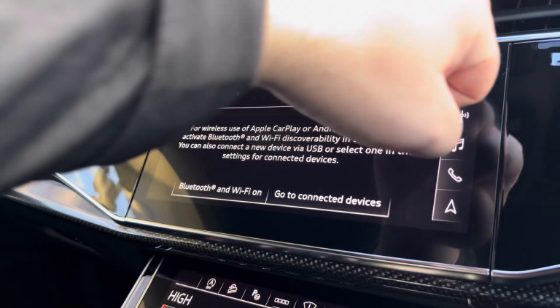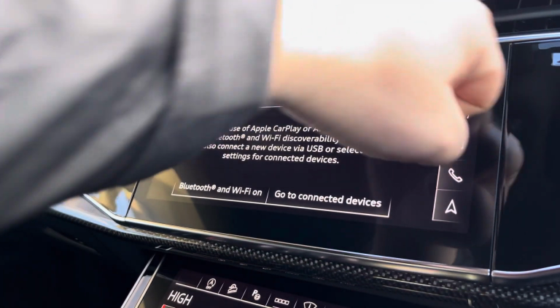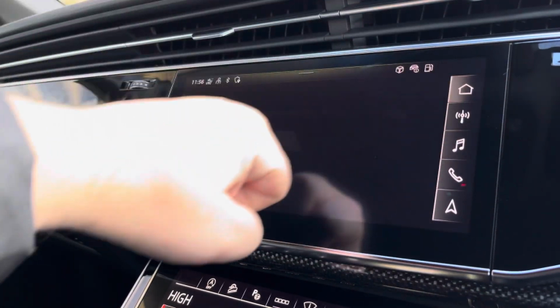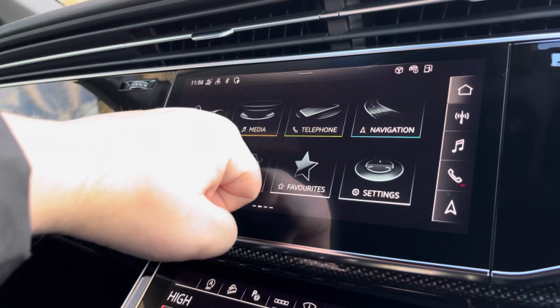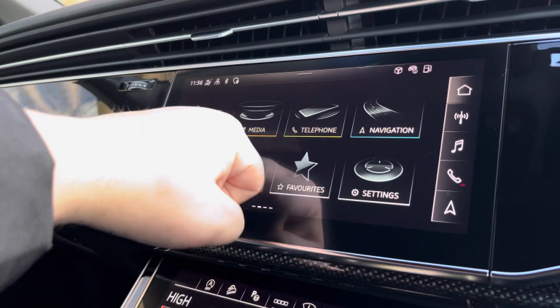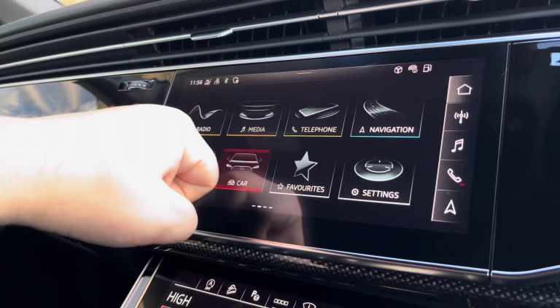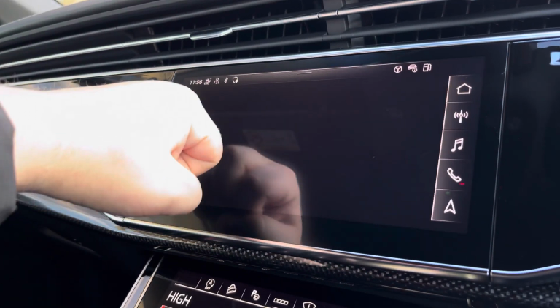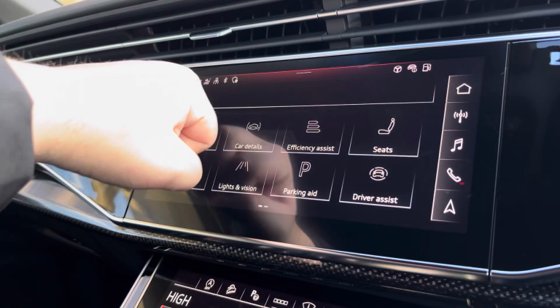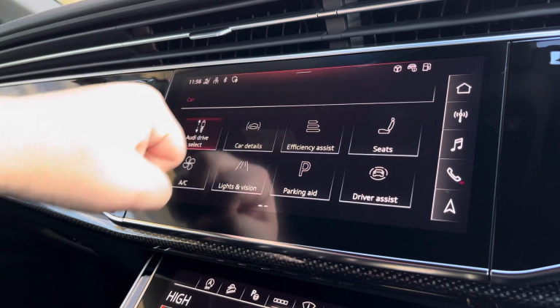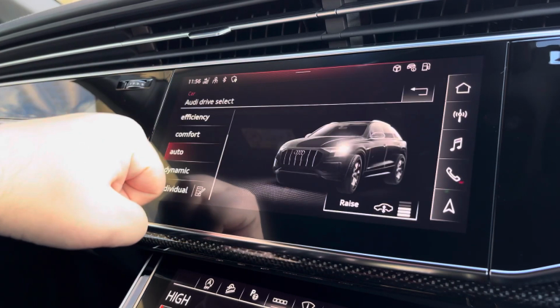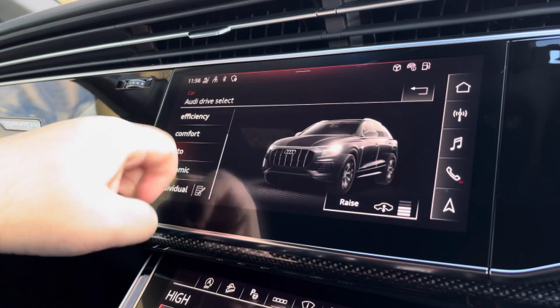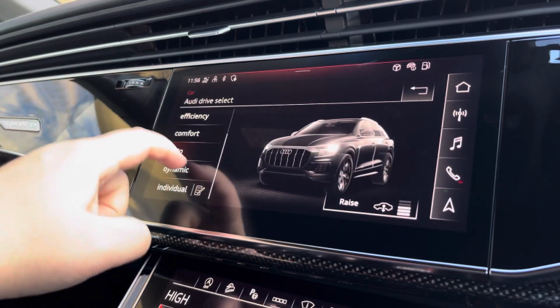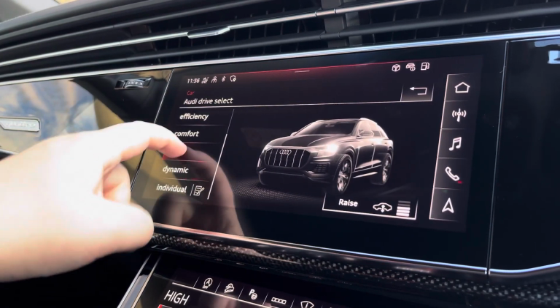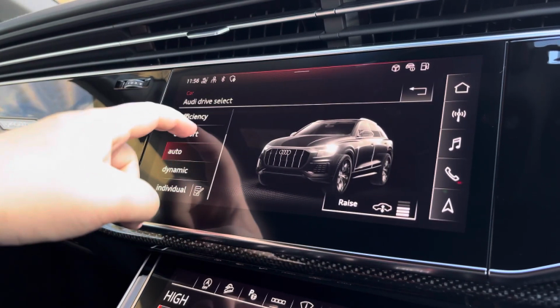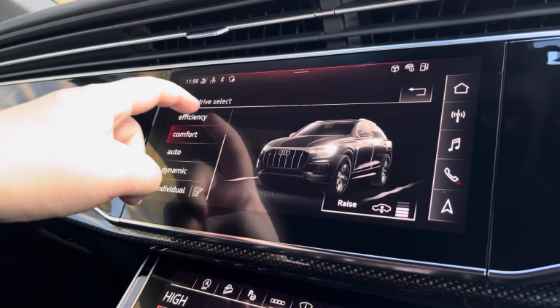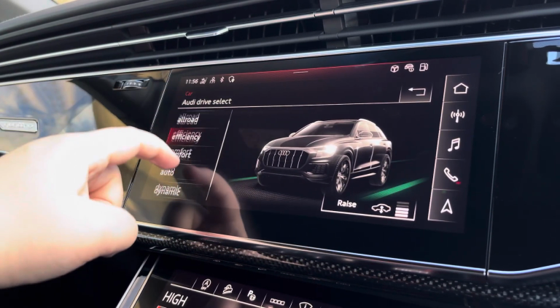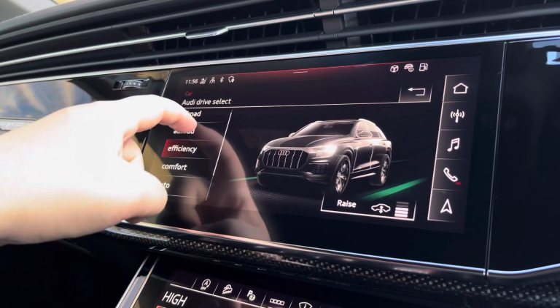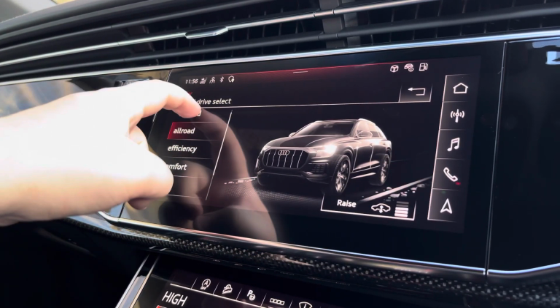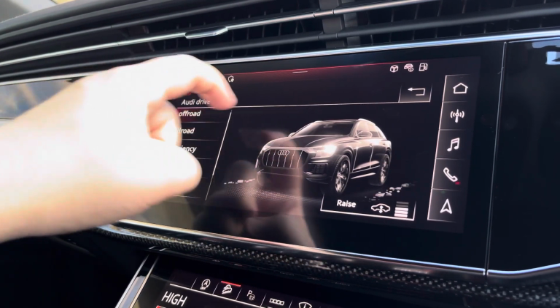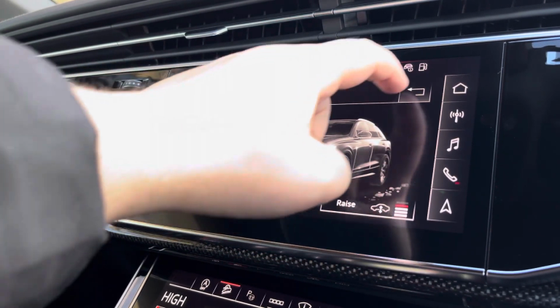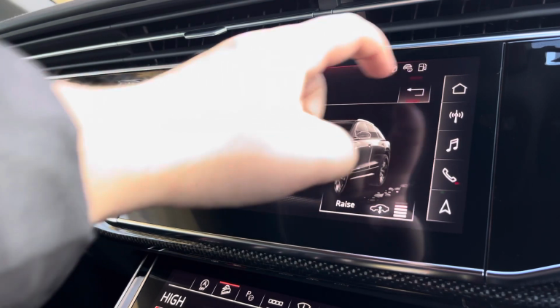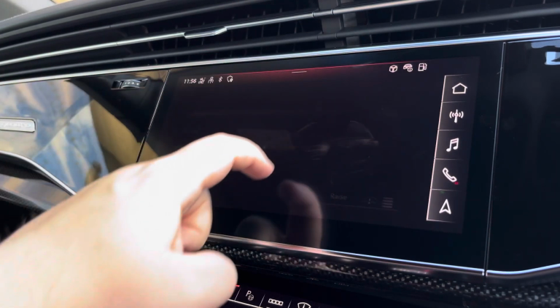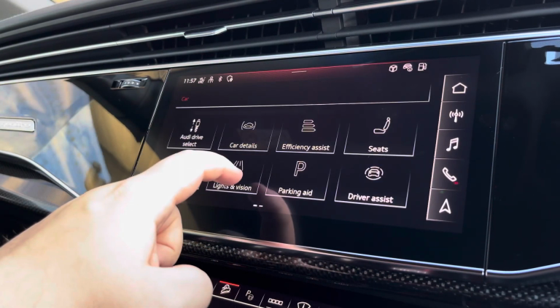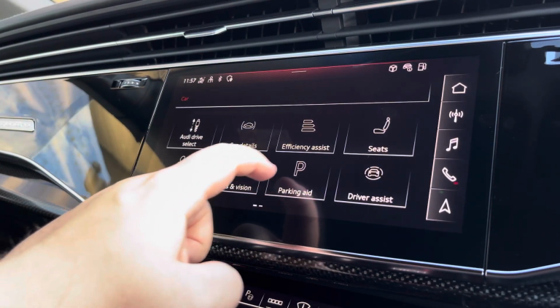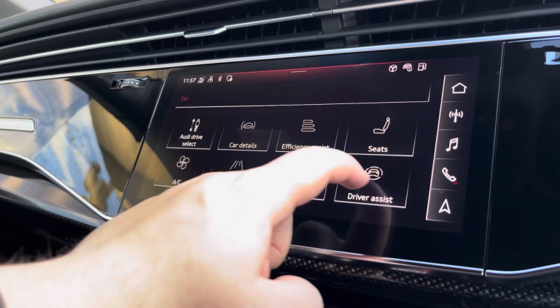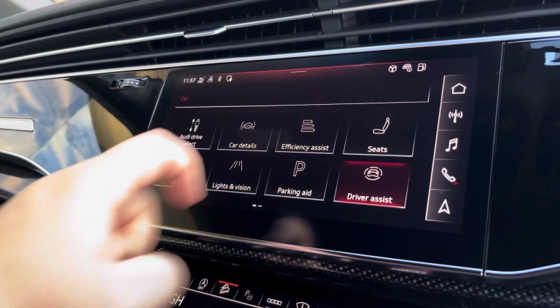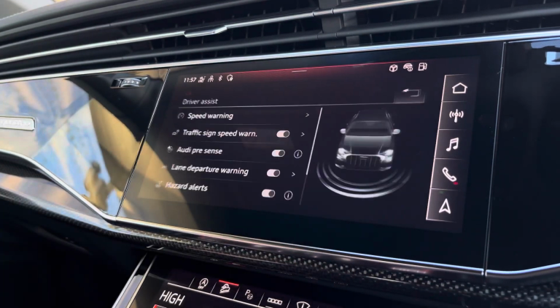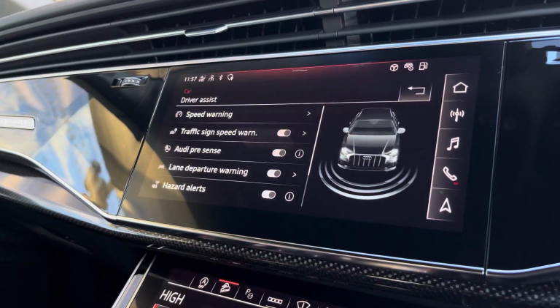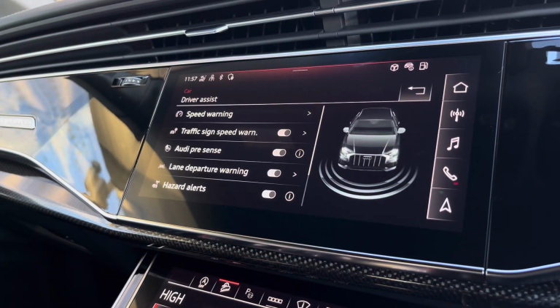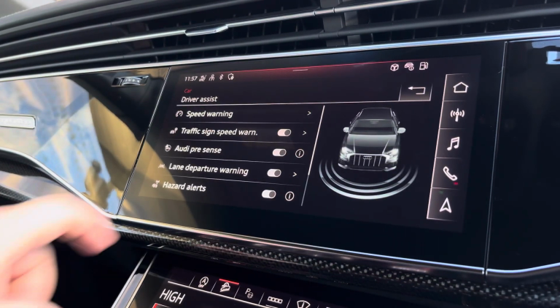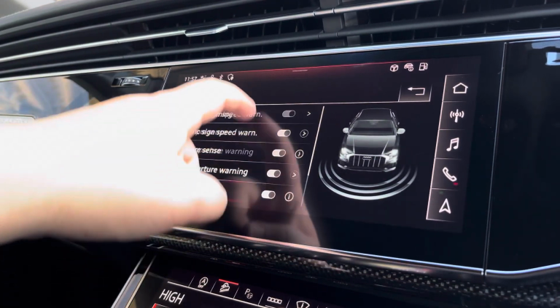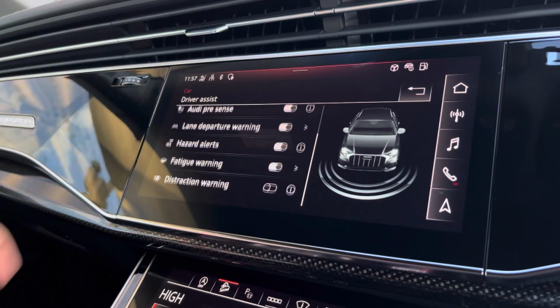Another great feature is the Audi drive select, where you can choose your preferred drive mode for any journey, between dynamic, auto, comfort, efficiency, off-road, or all-road. Here we also have the driver assist, which can be adjusted as required for any journey.